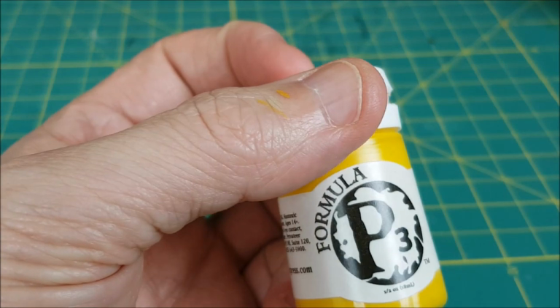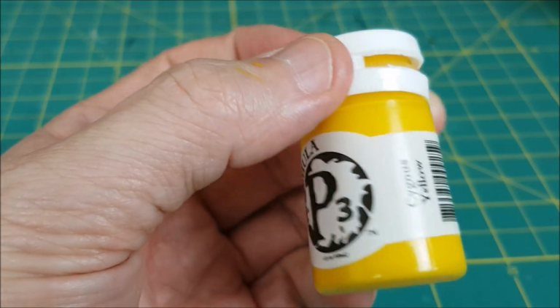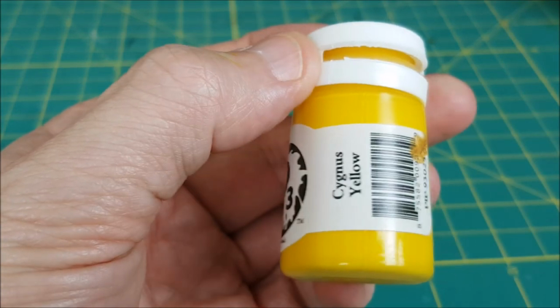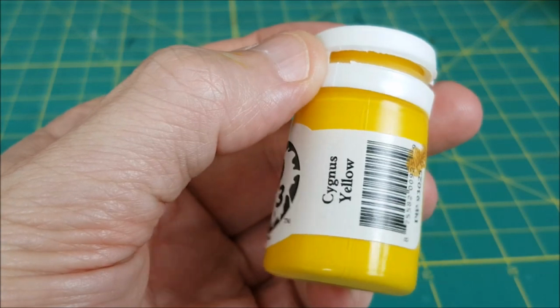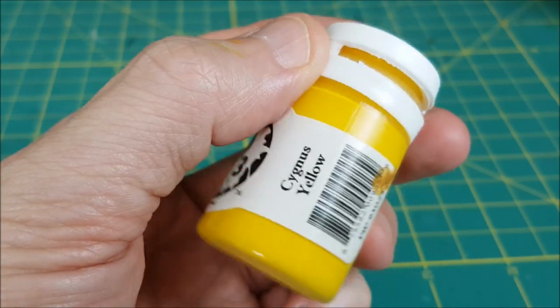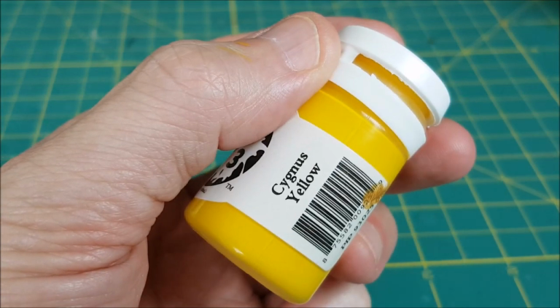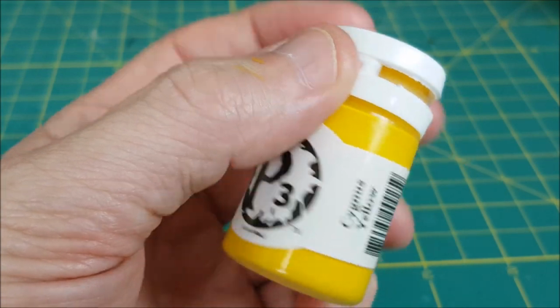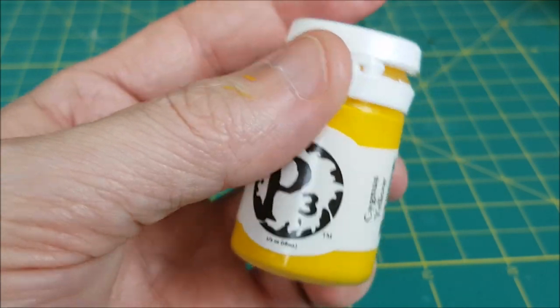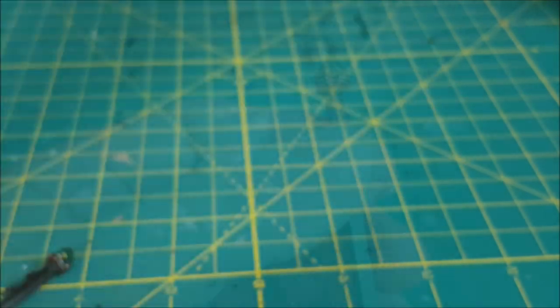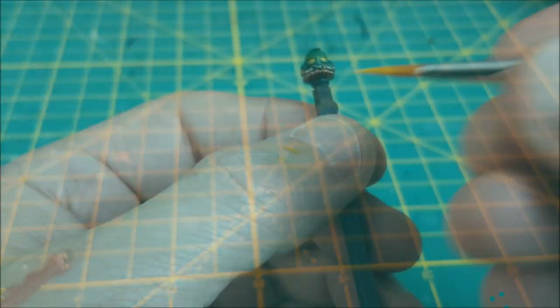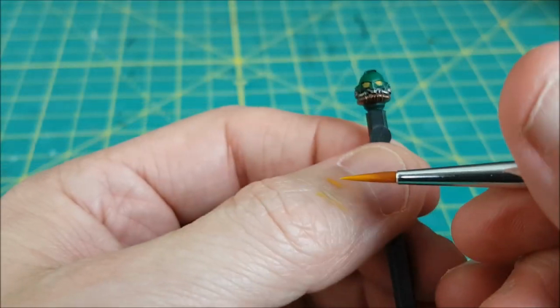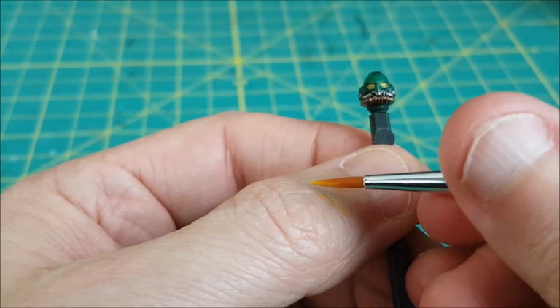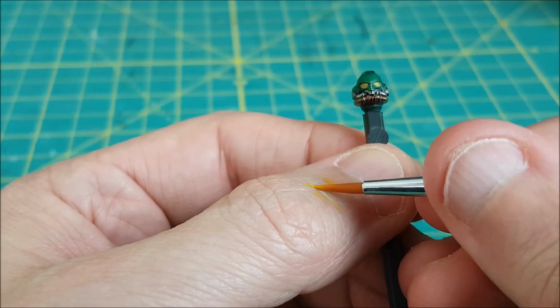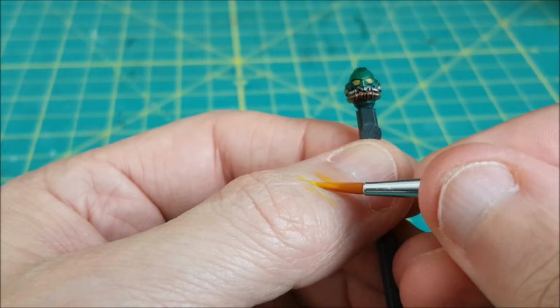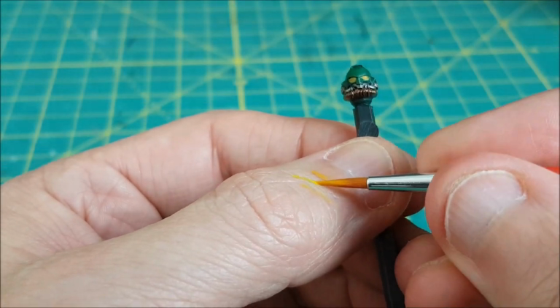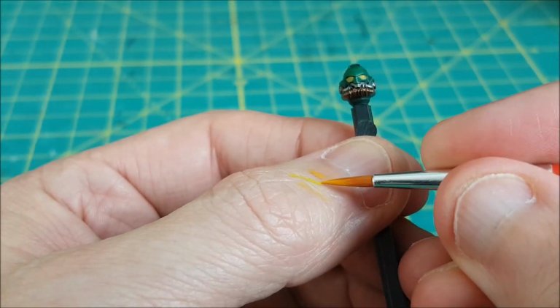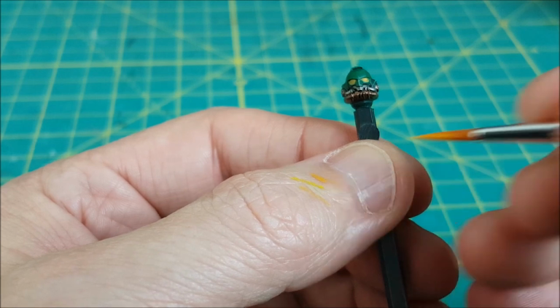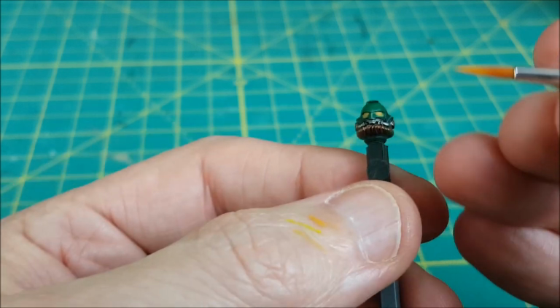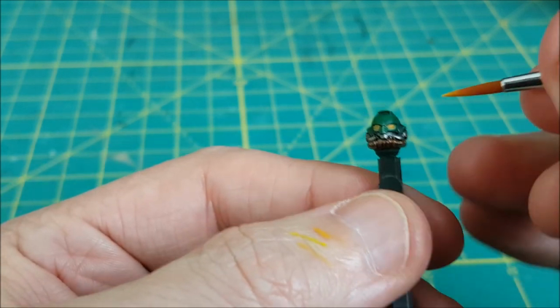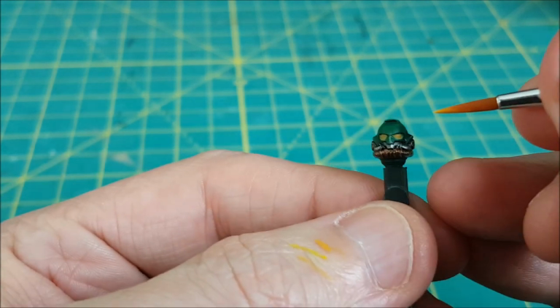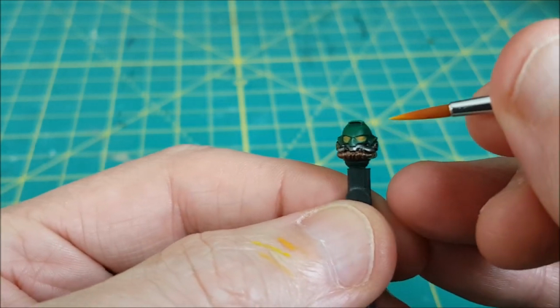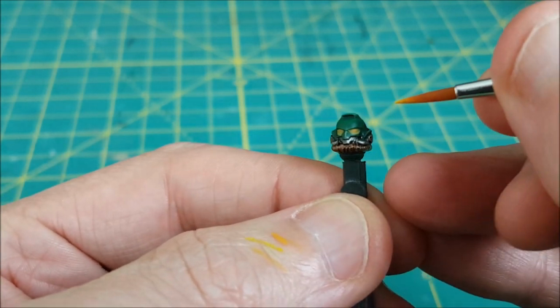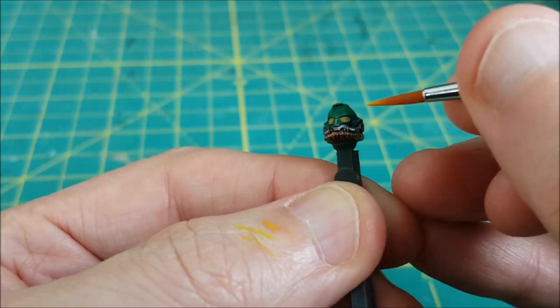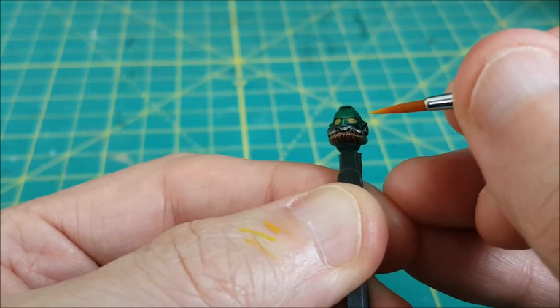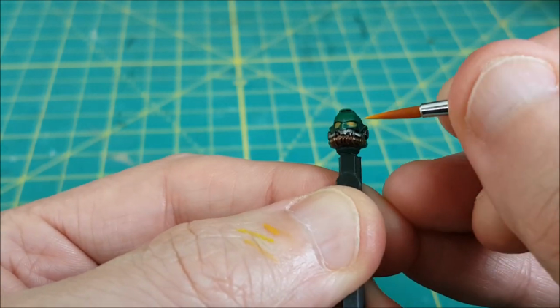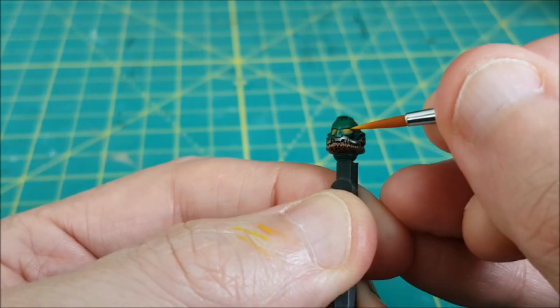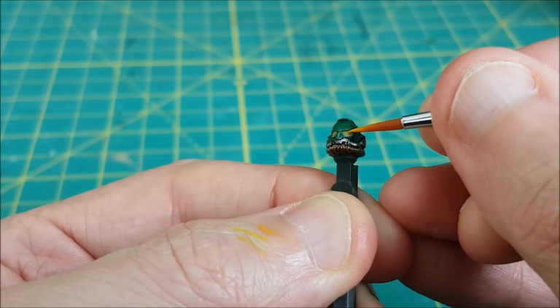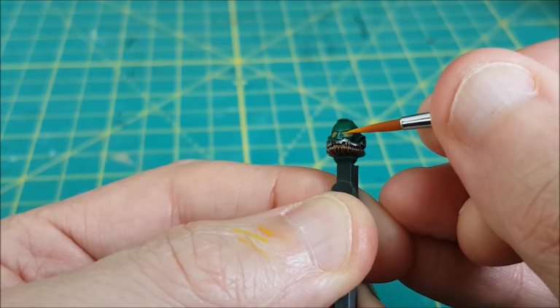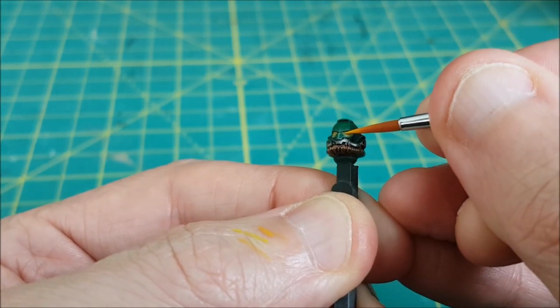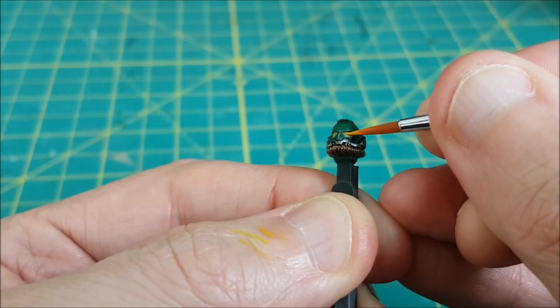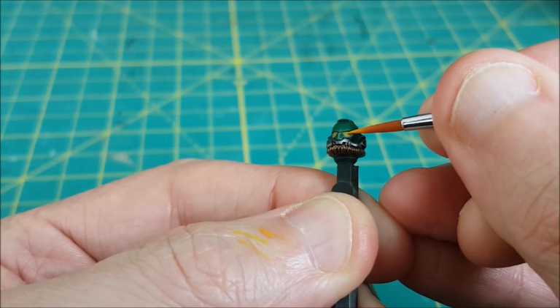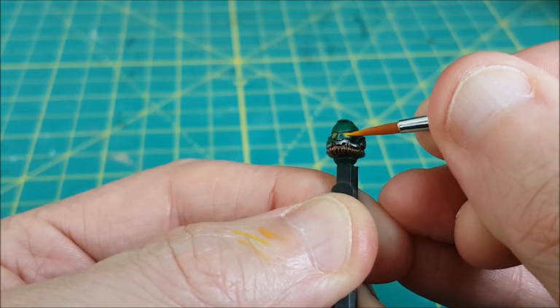Now I'm switching to a bright yellow and this time I'm just aiming to put a thin line down the center of the eye. Again the paint is watered down and I'm adding two to three layers.